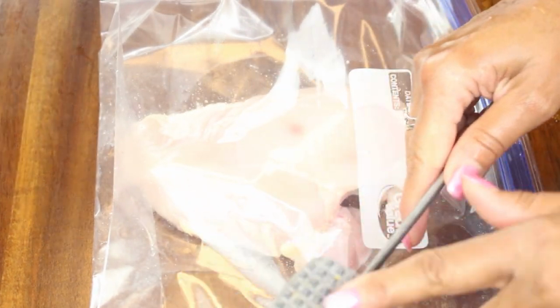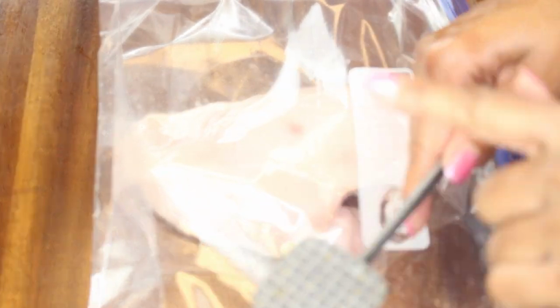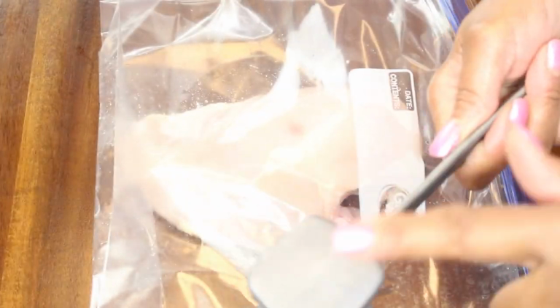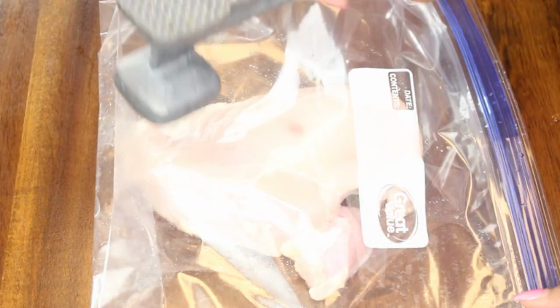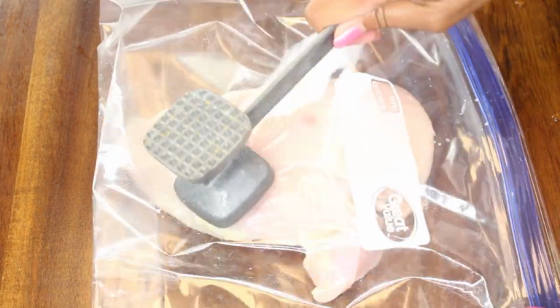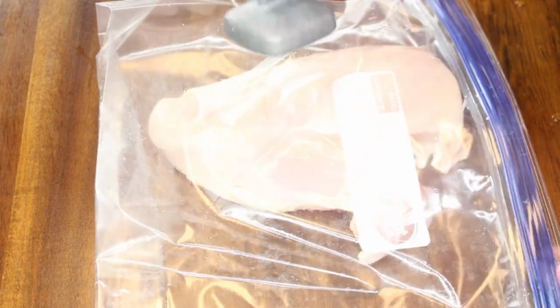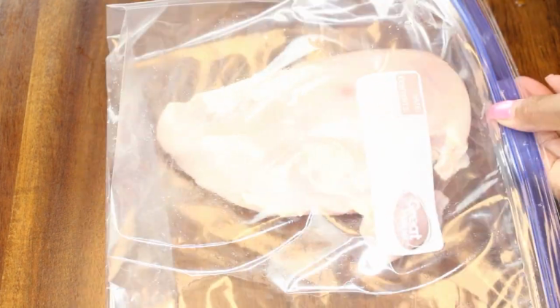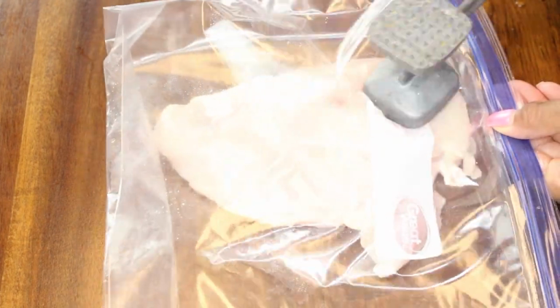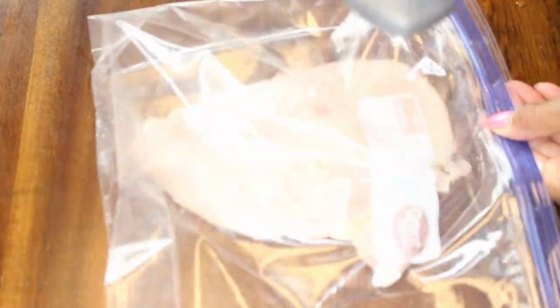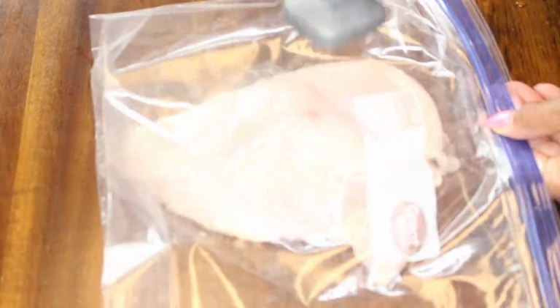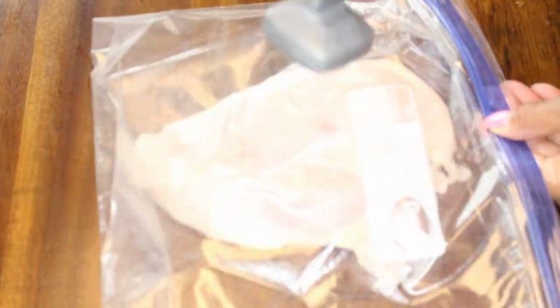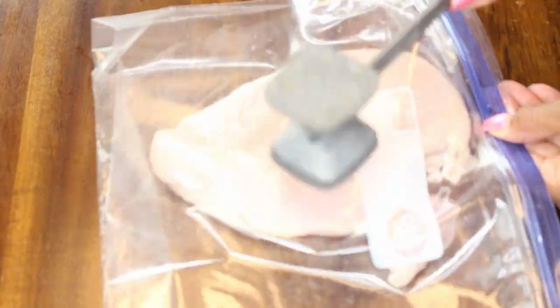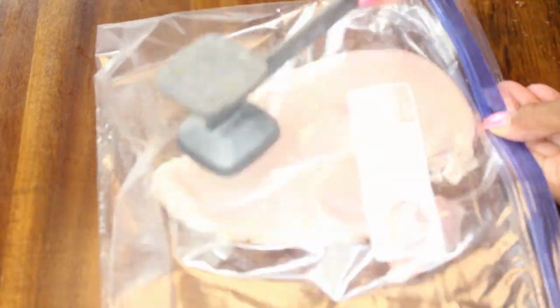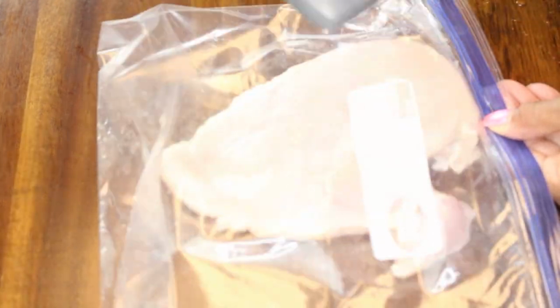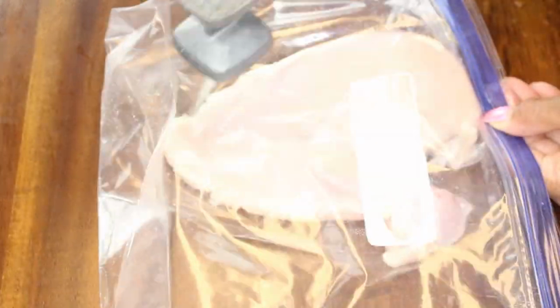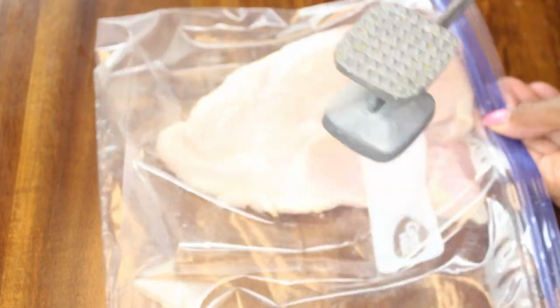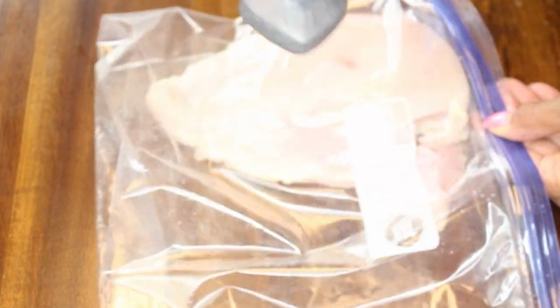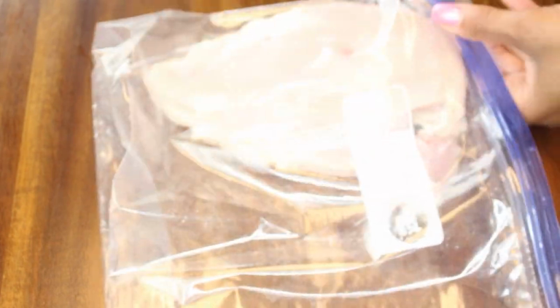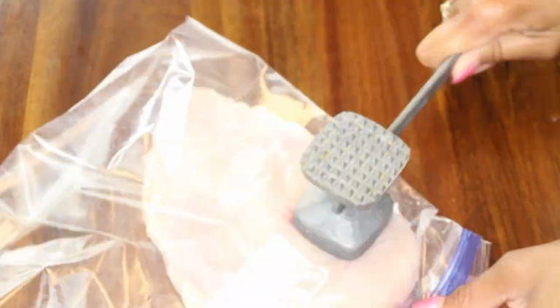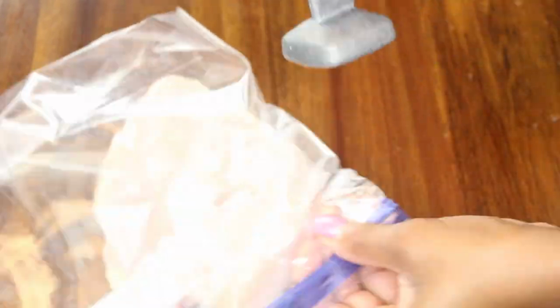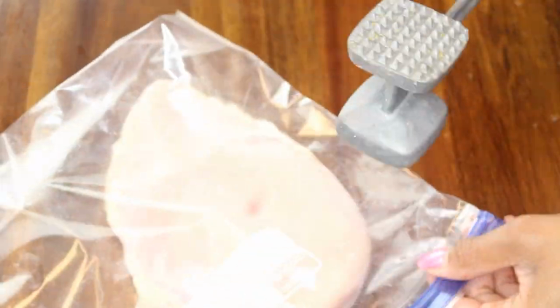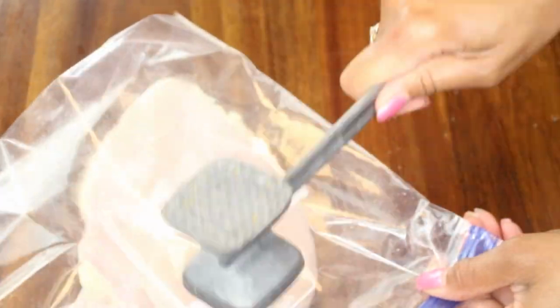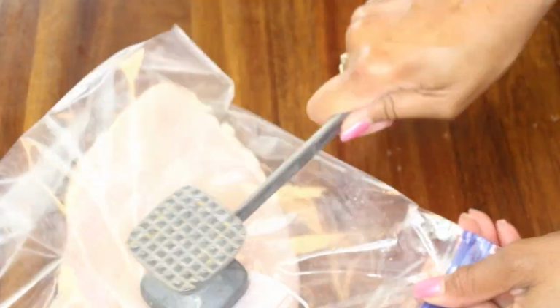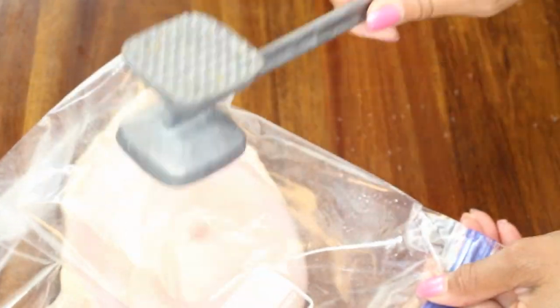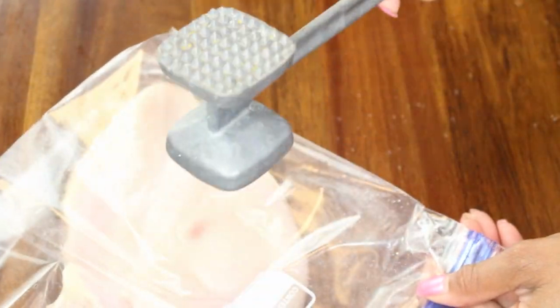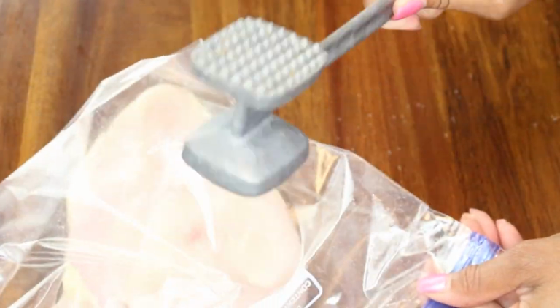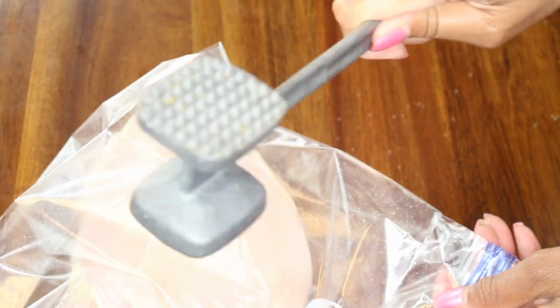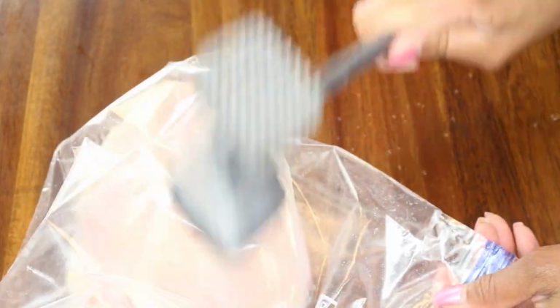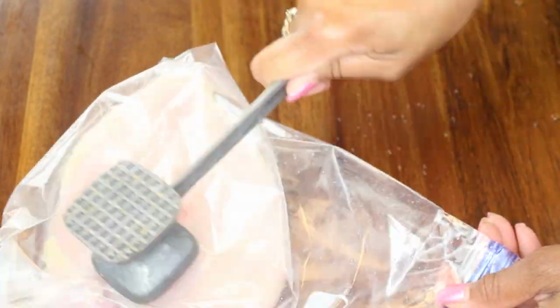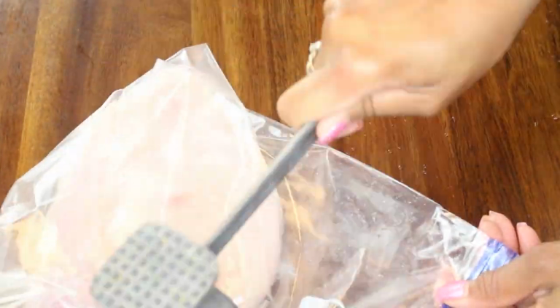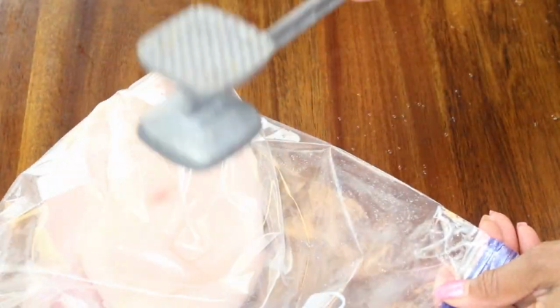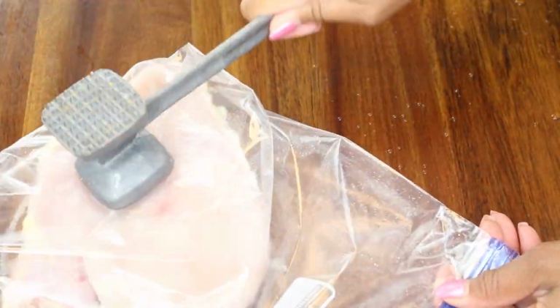In the meantime, I'm going to flatten out my chicken. I'm using the flat side of the mallet to flatten the chicken breasts out so that they're thinner and will cook a lot more evenly on my grill top.